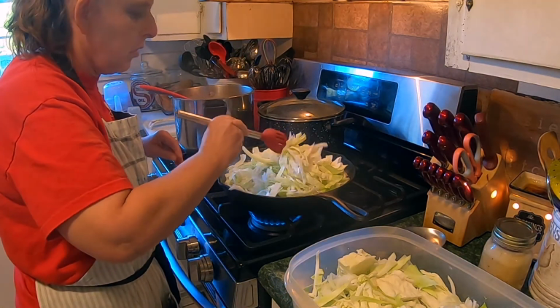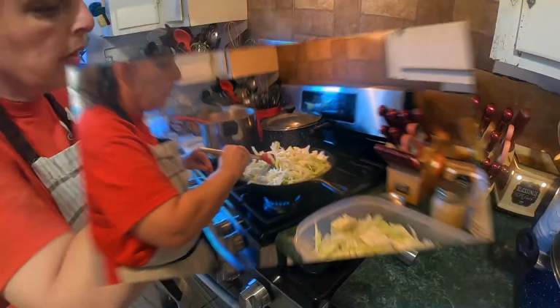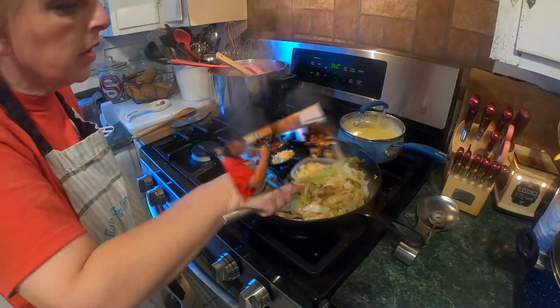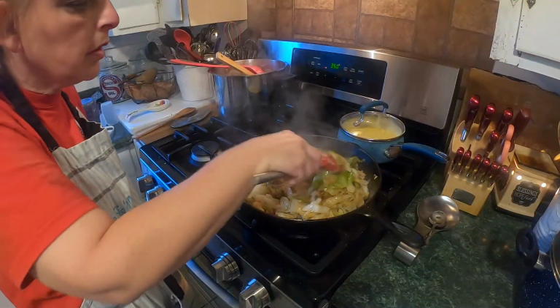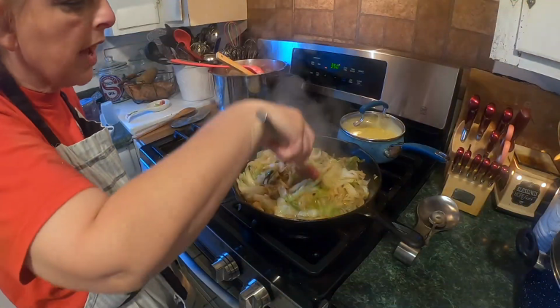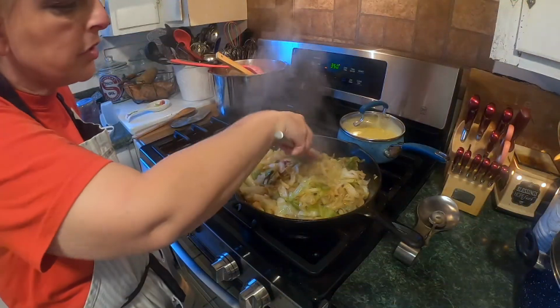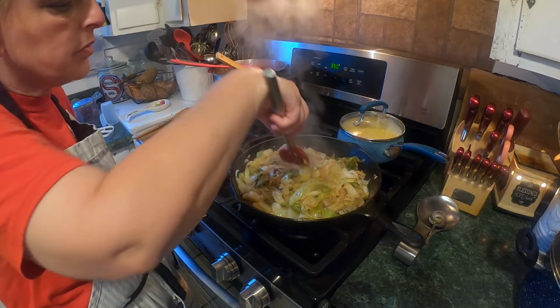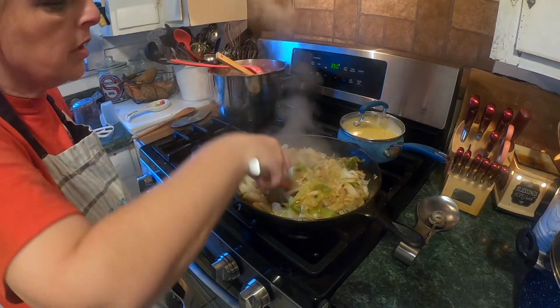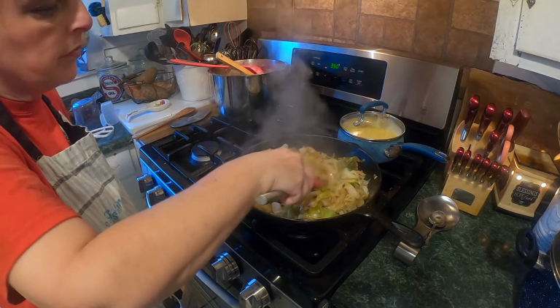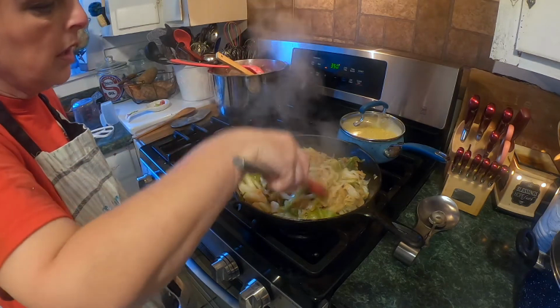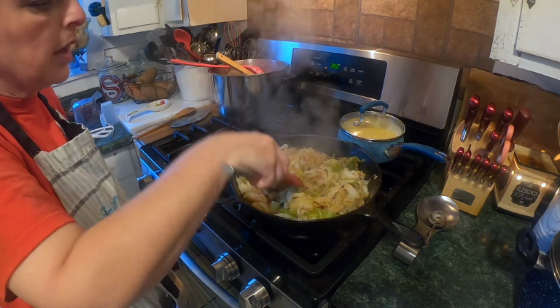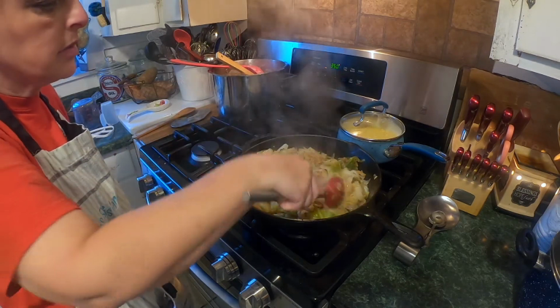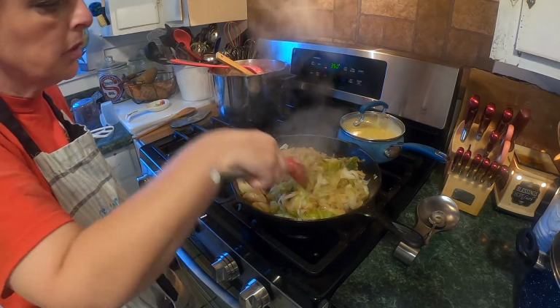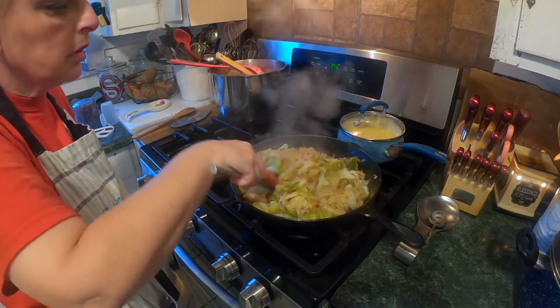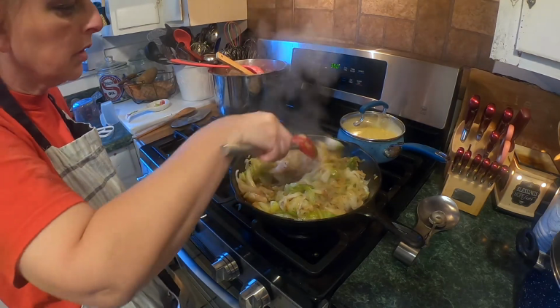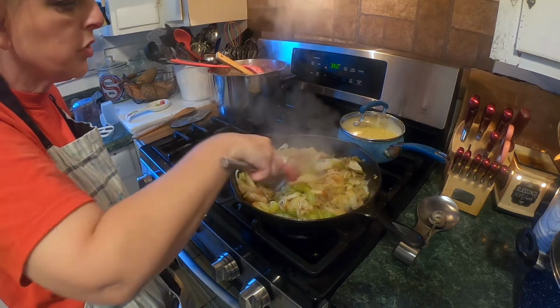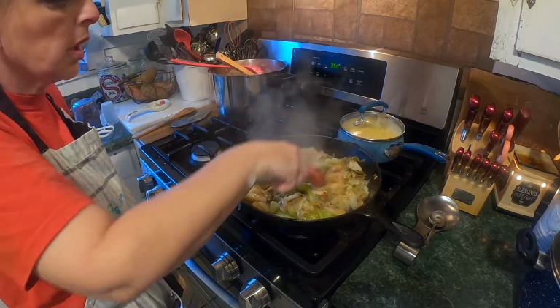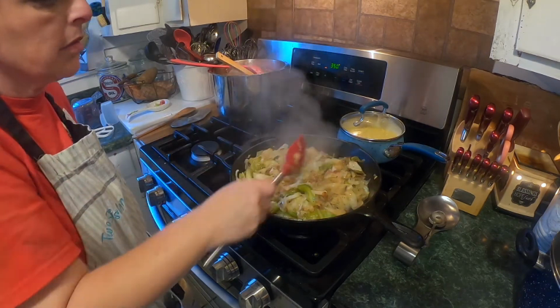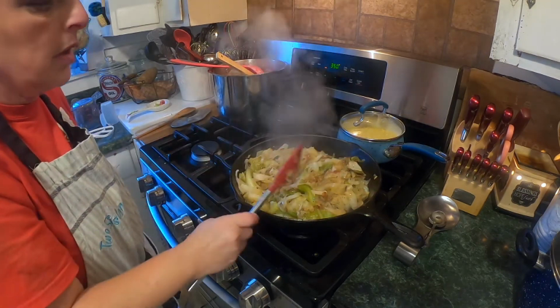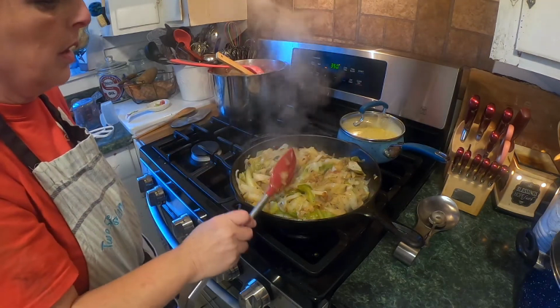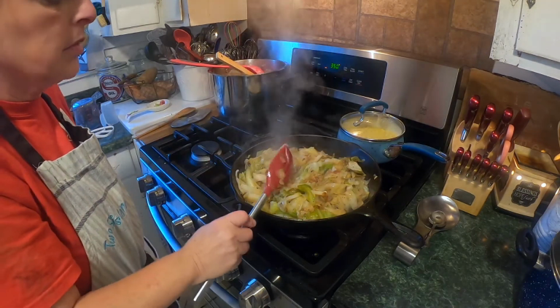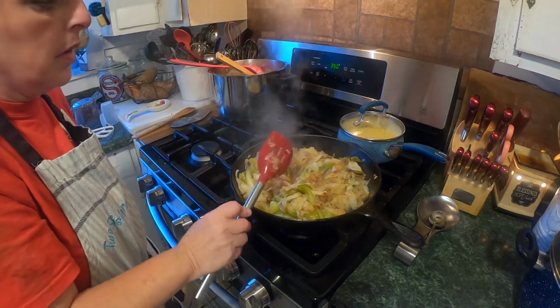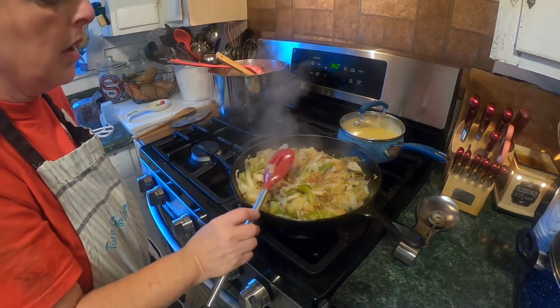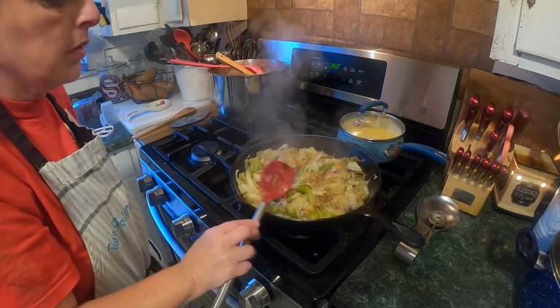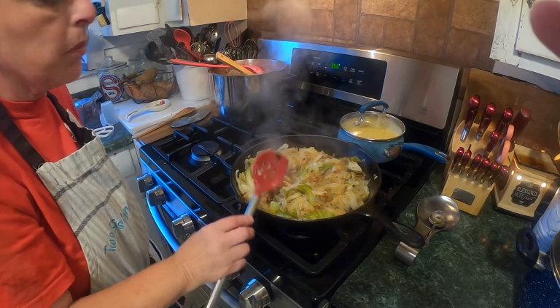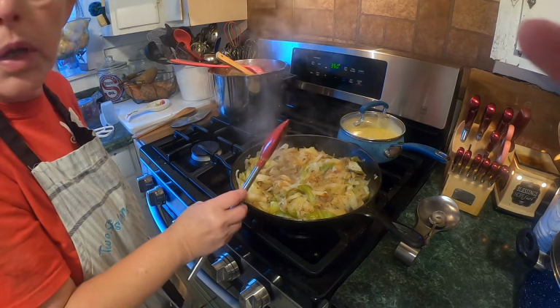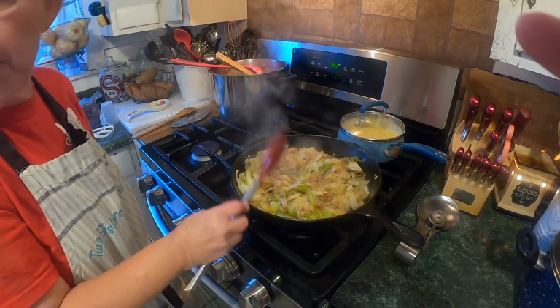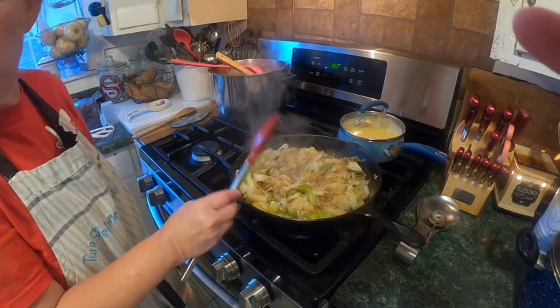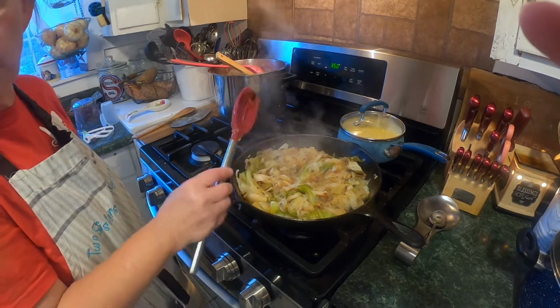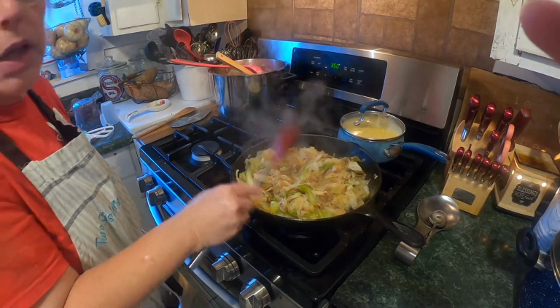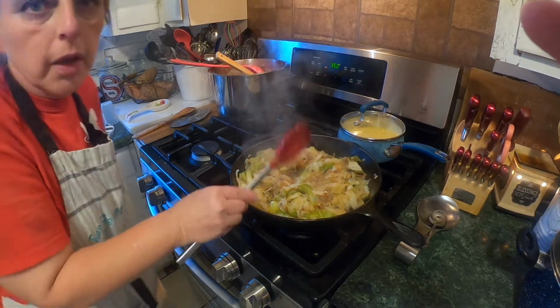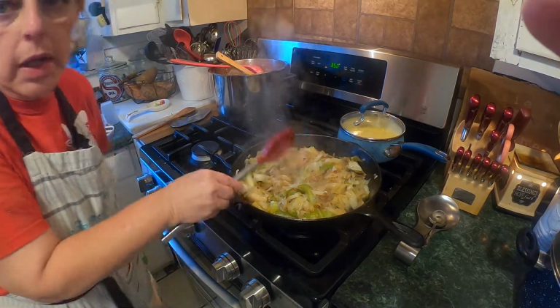Our cabbage is done. Nice and tender — cabbage and onions. So I'm going to put it in the pan and we'll get ready to eat.